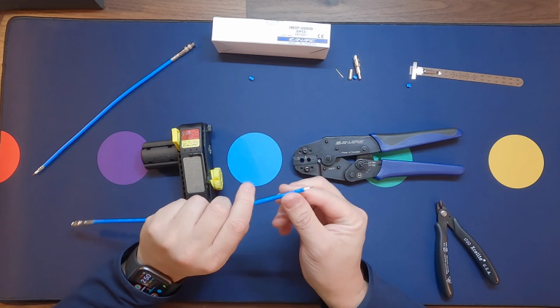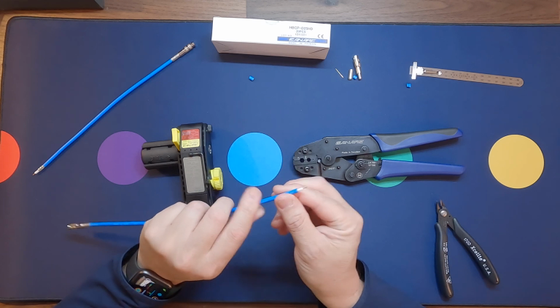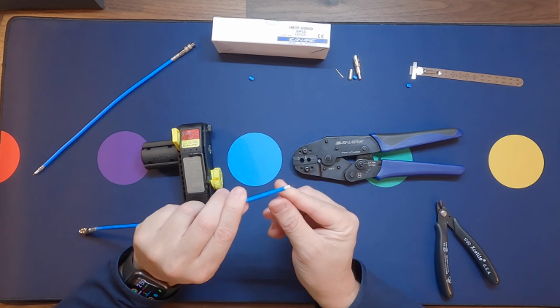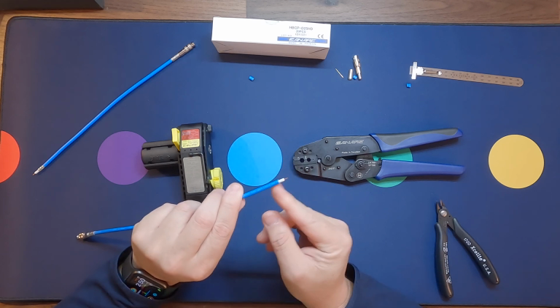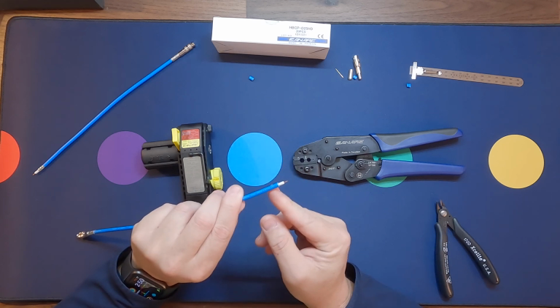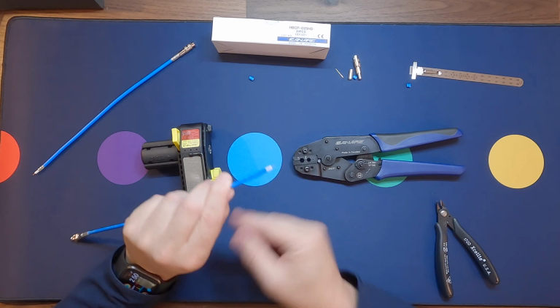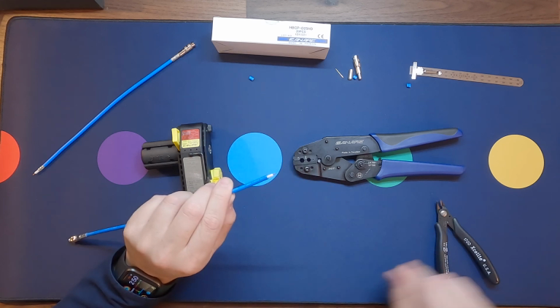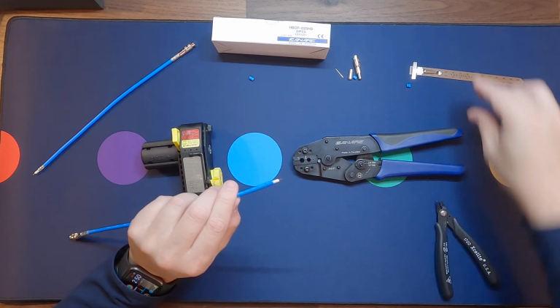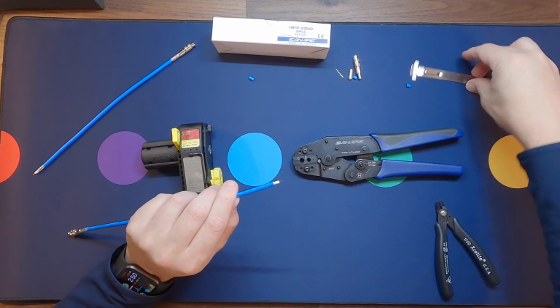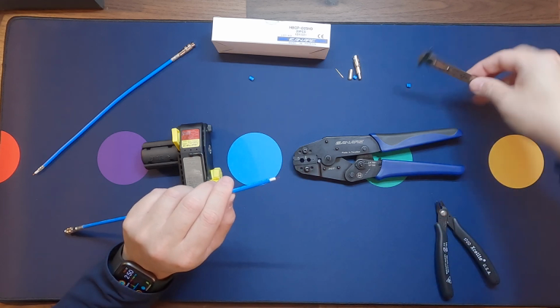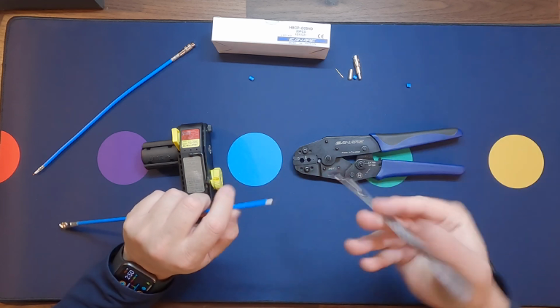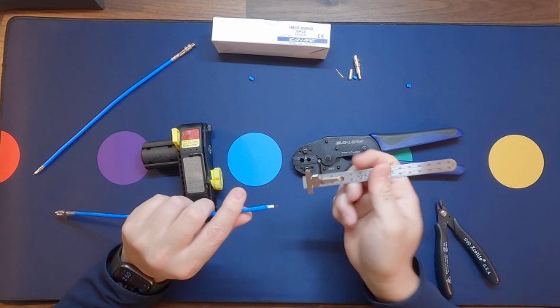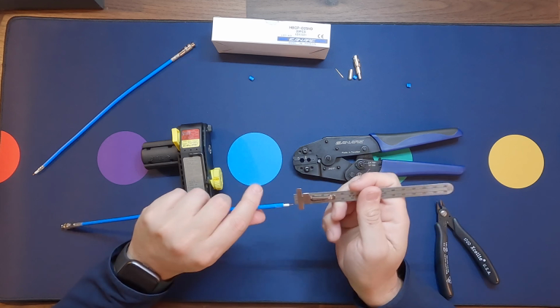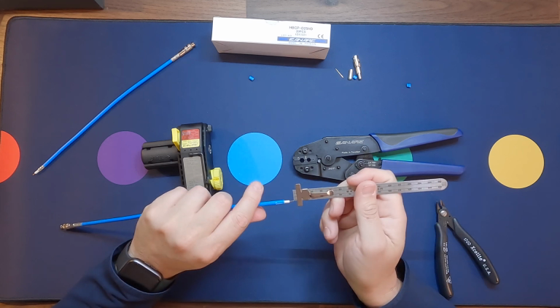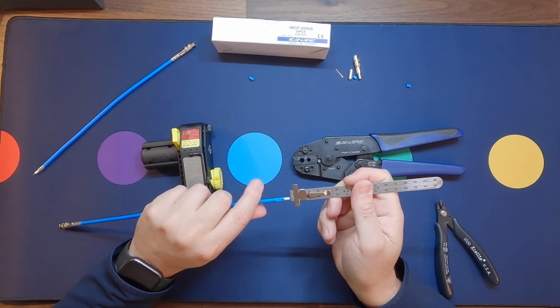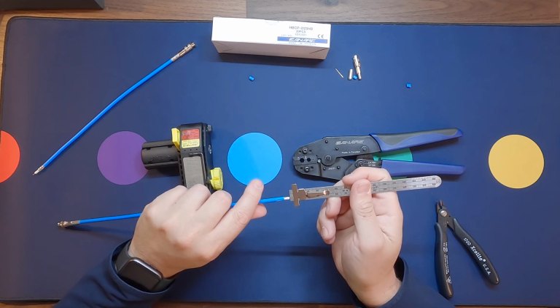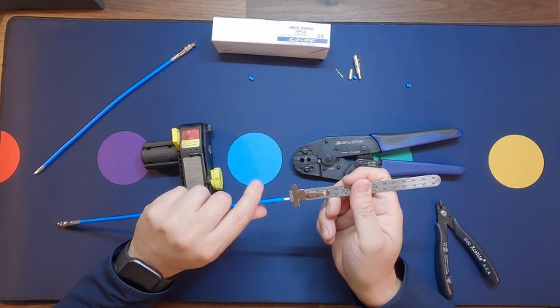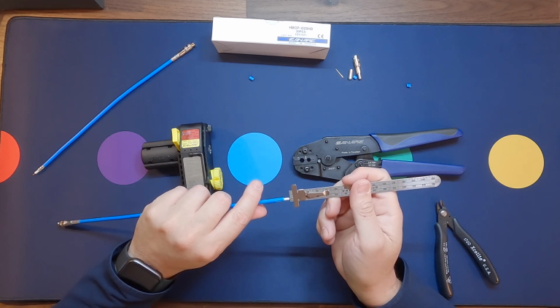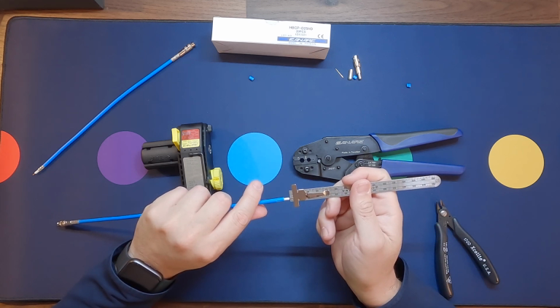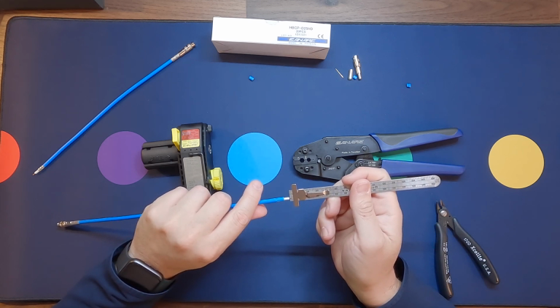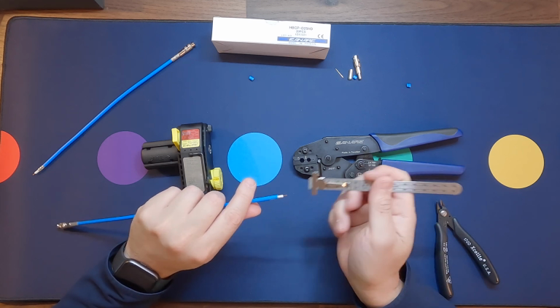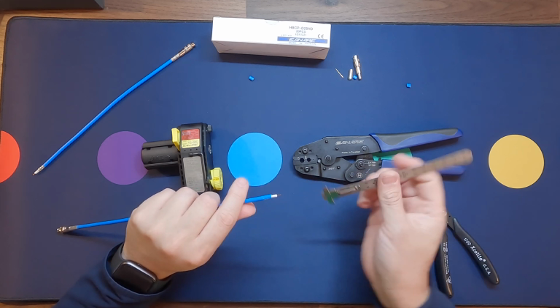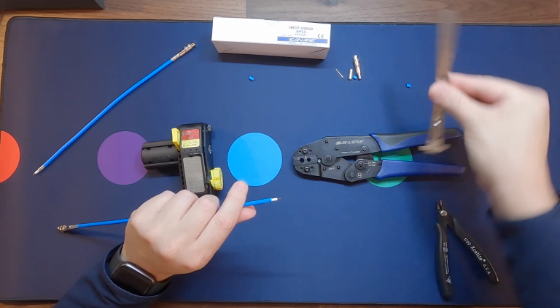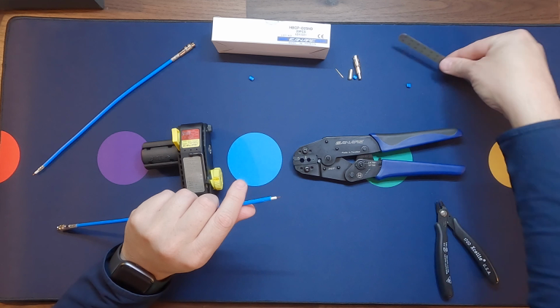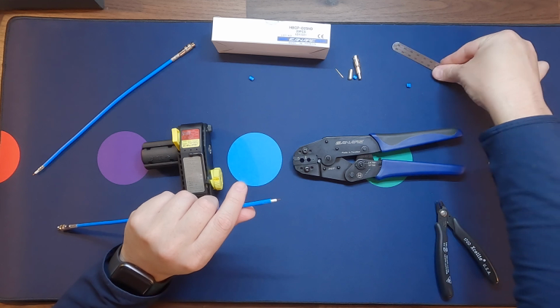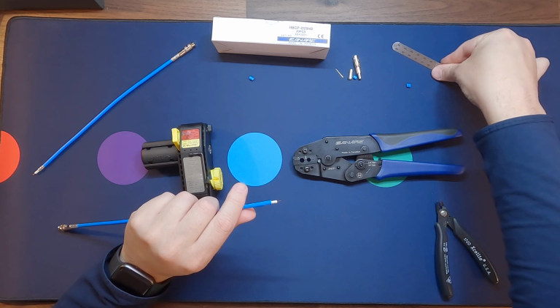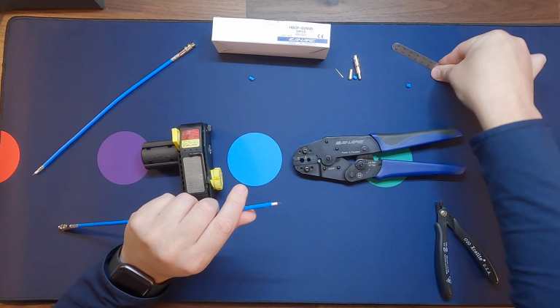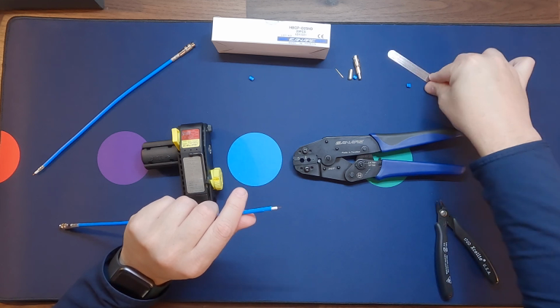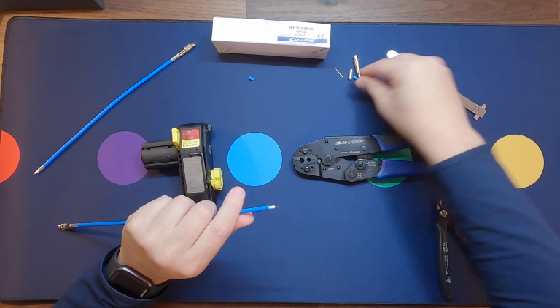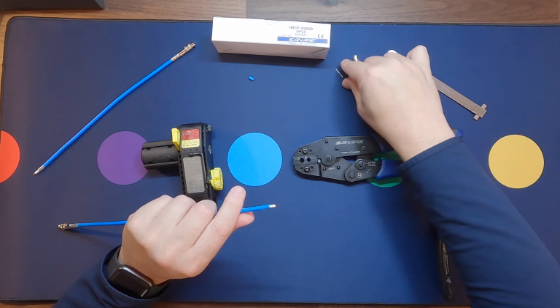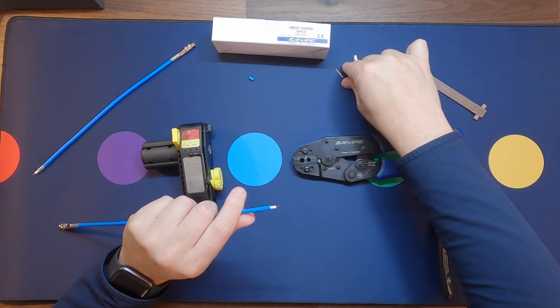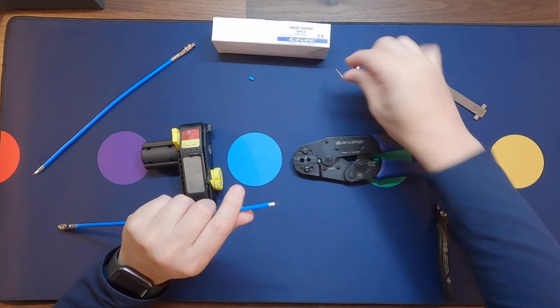Measure the length of the center conductor and make sure it is 3.5 millimeters. Then slide on the crimp sleeve.